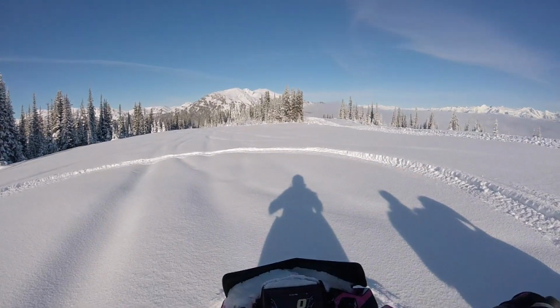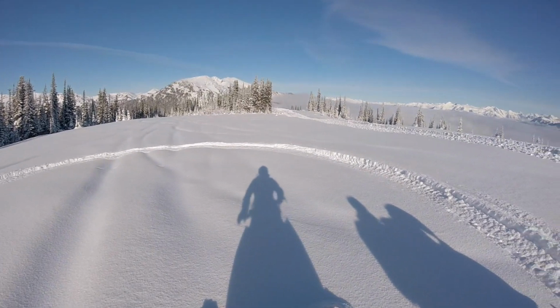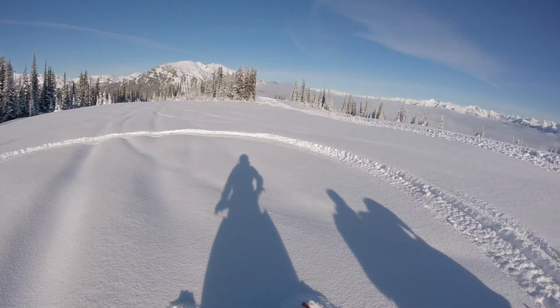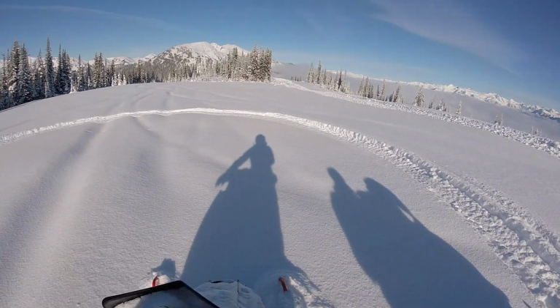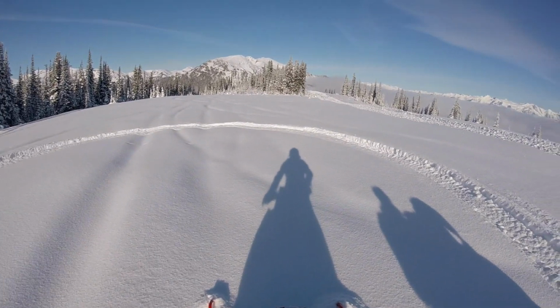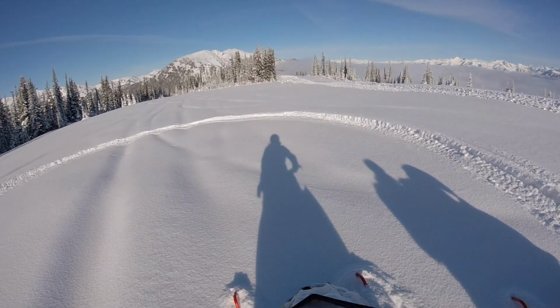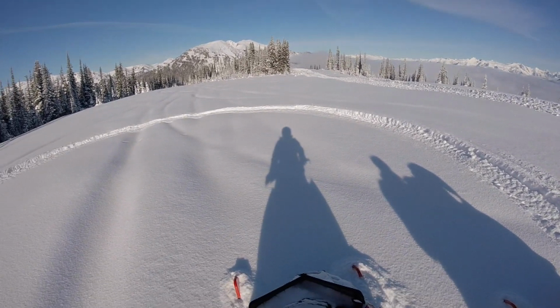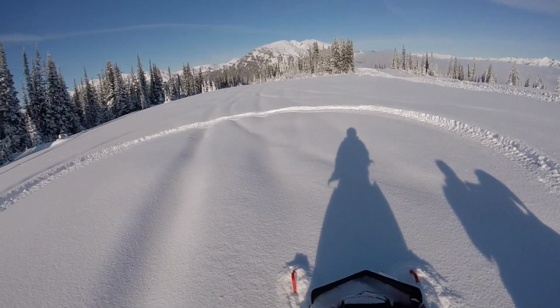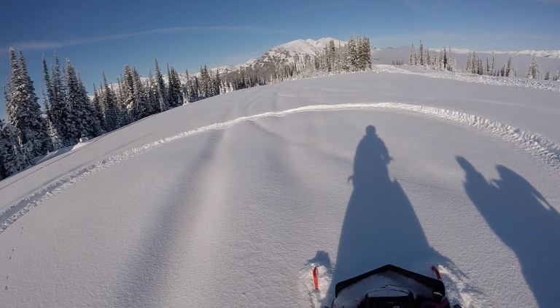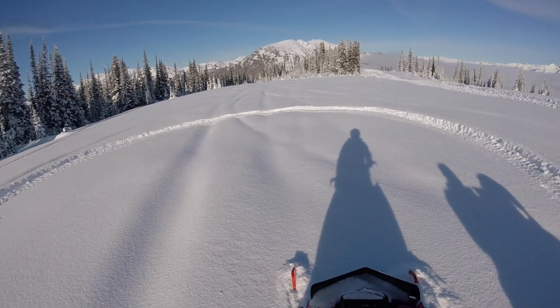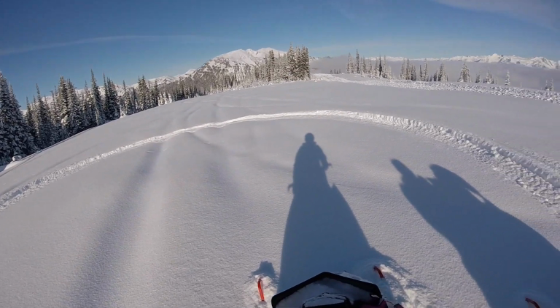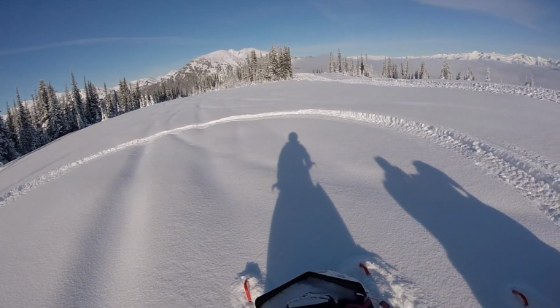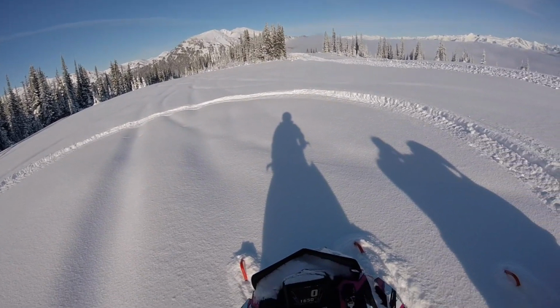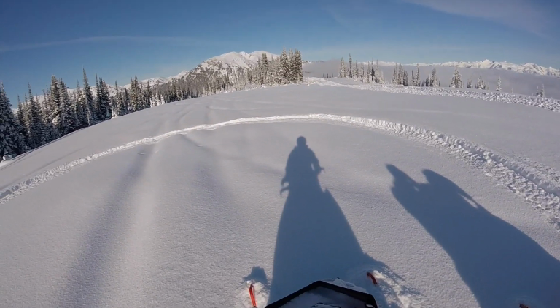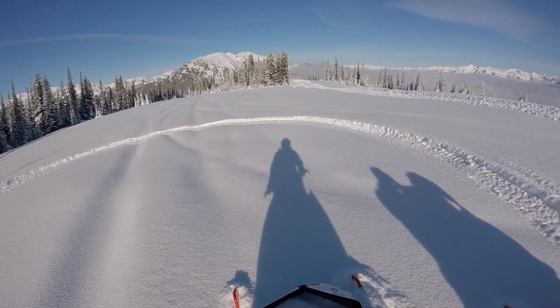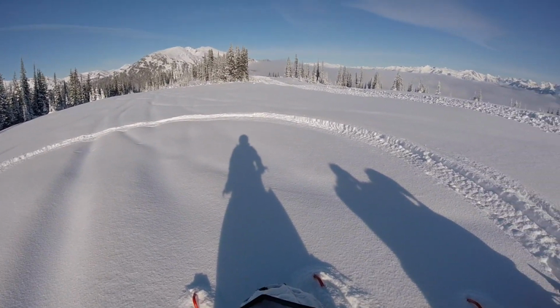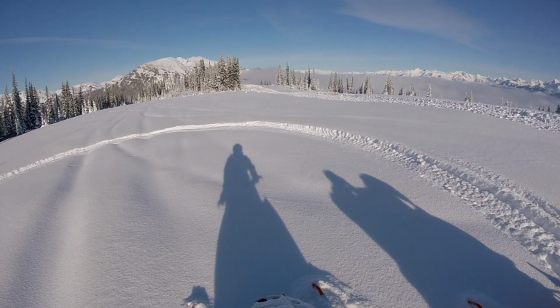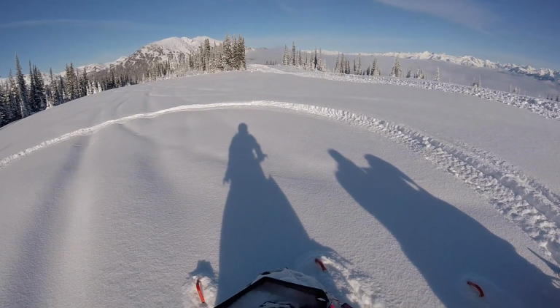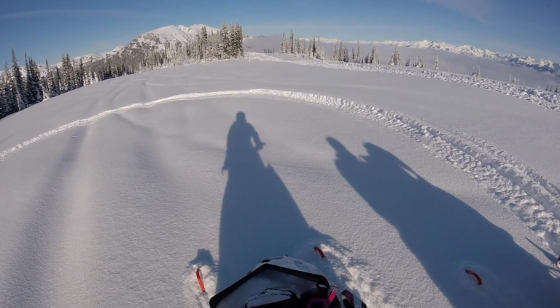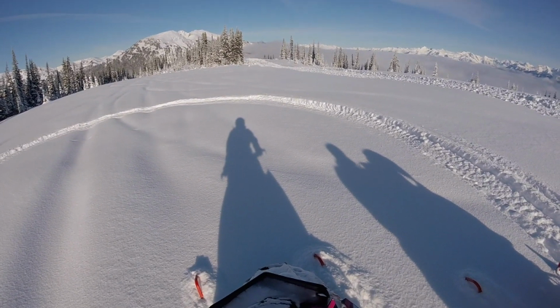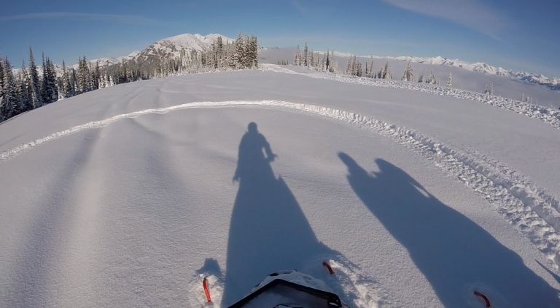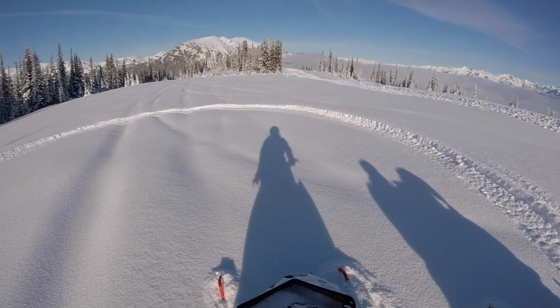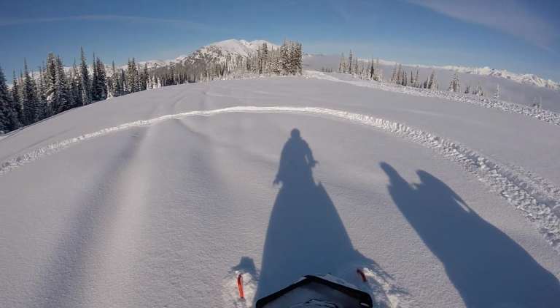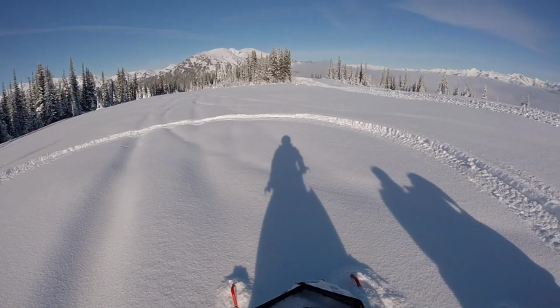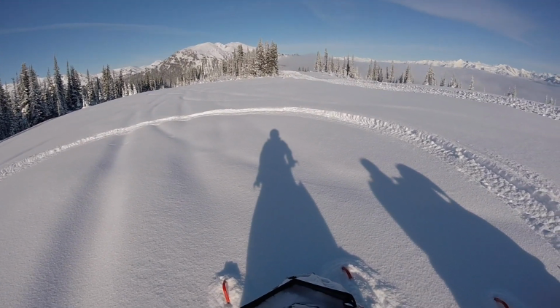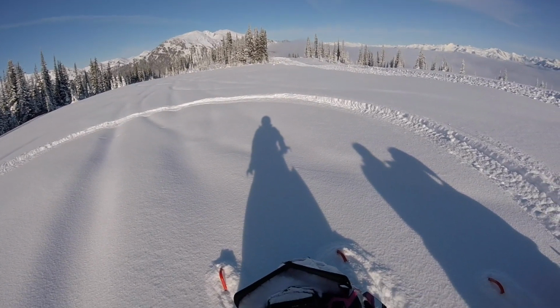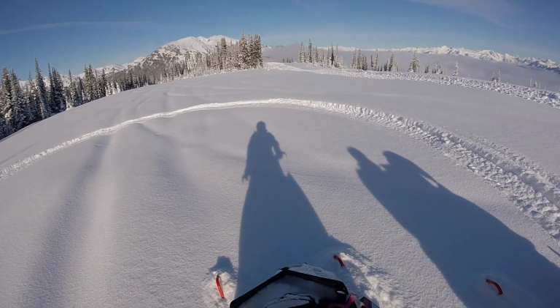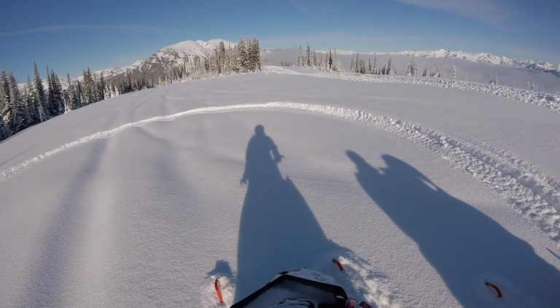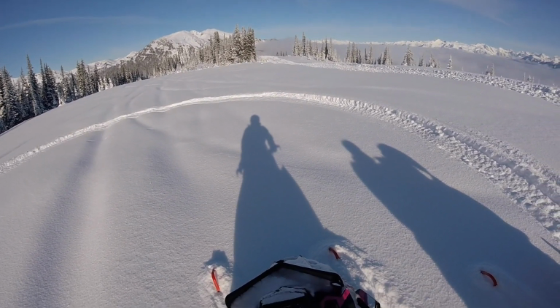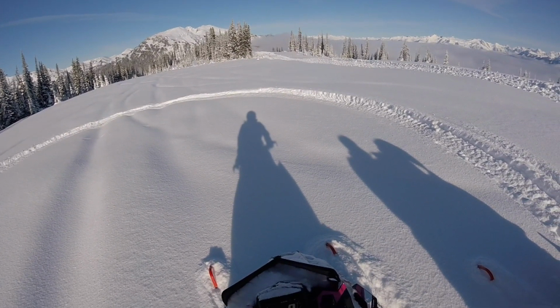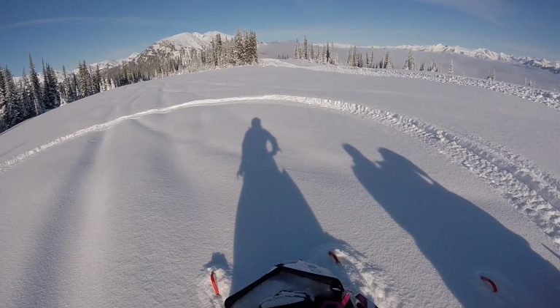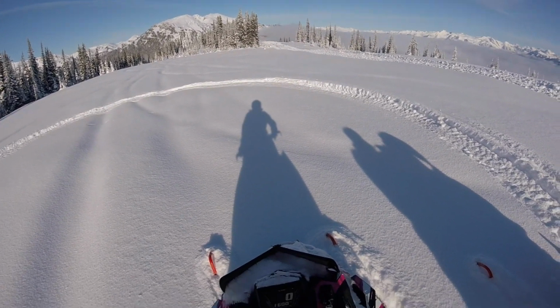Make sure to pick yourself a nice flat spot where there's no tracks if possible. The deeper the snow, the more throttle you're going to need to complete the turn, because less of the track is on the ground to give you forward momentum.